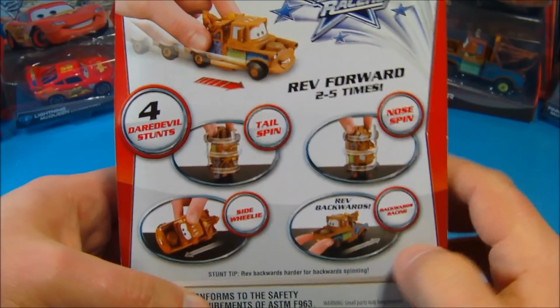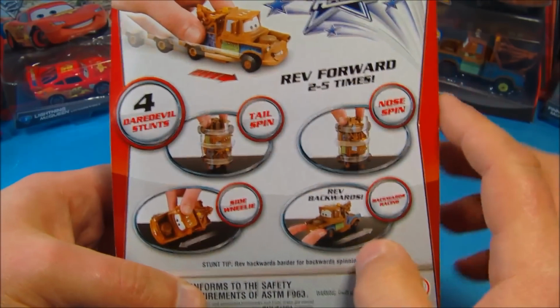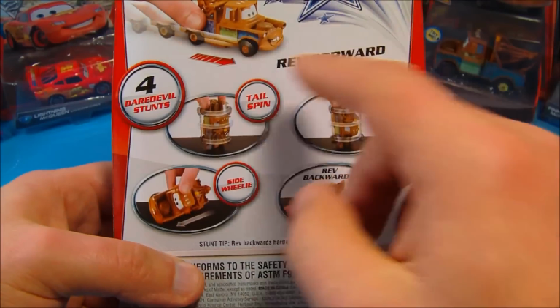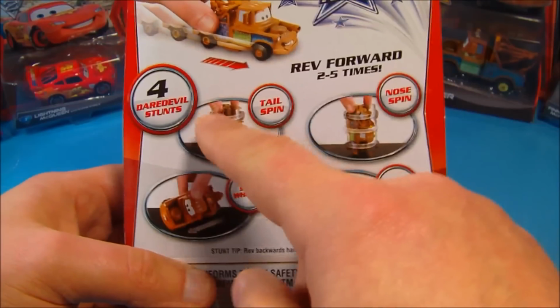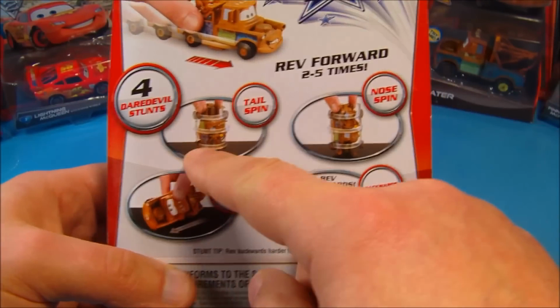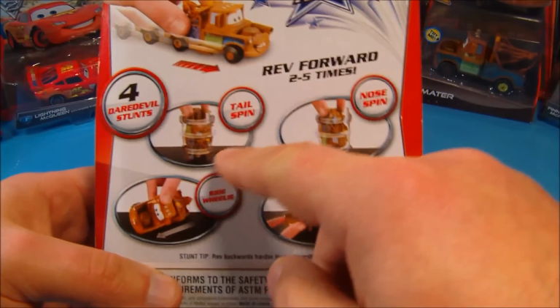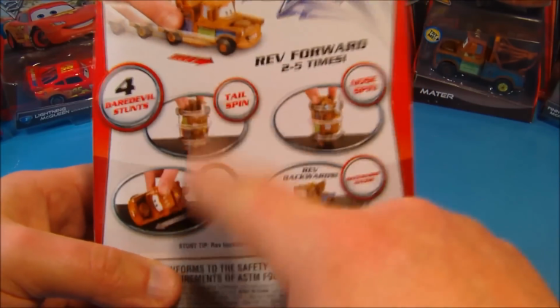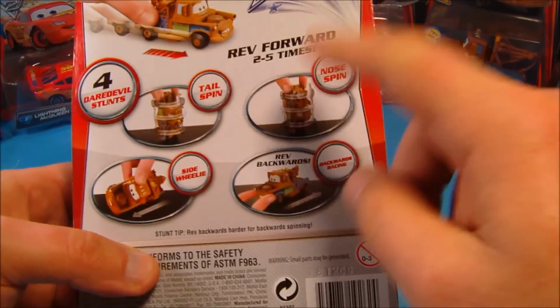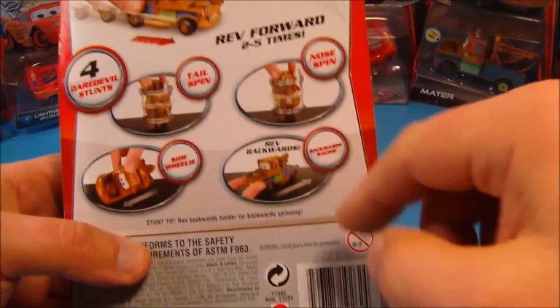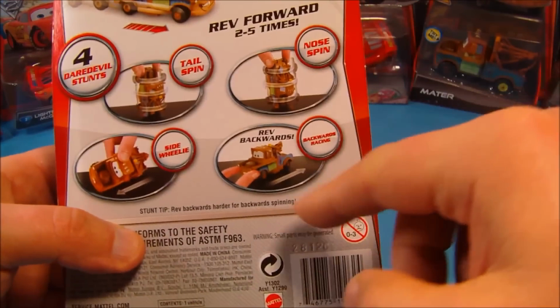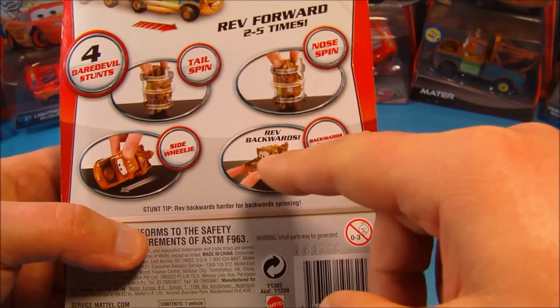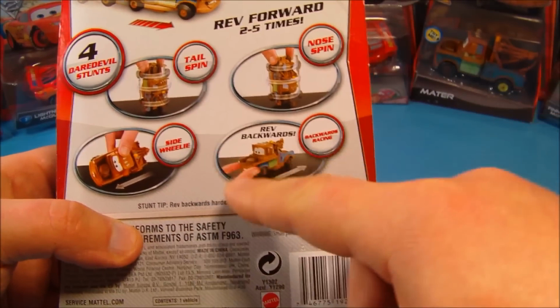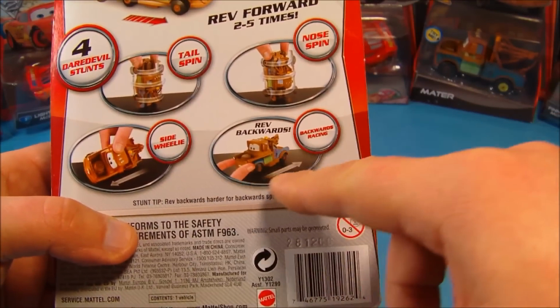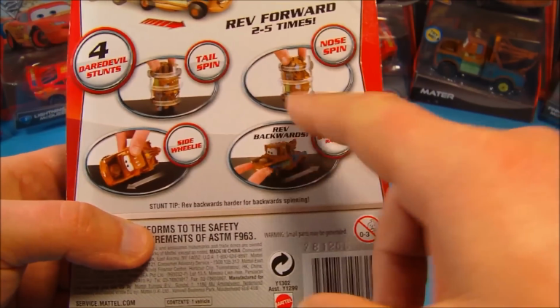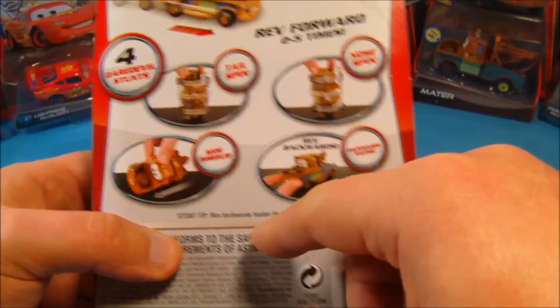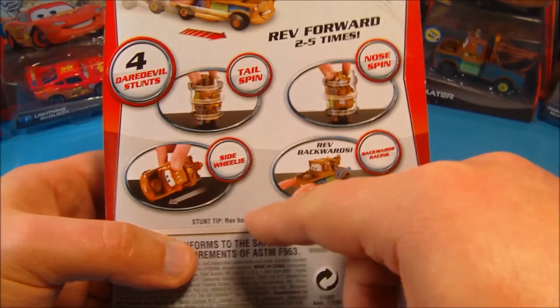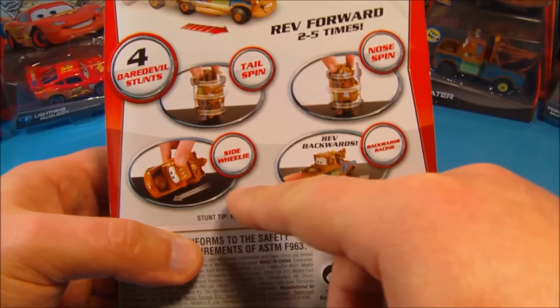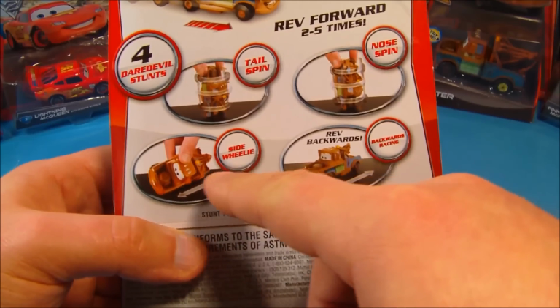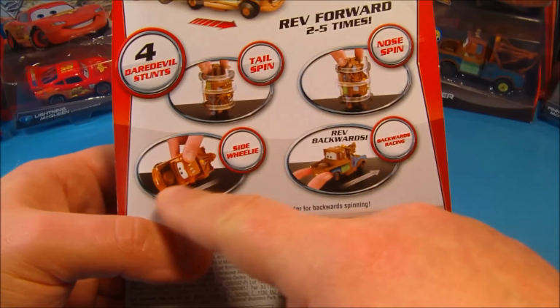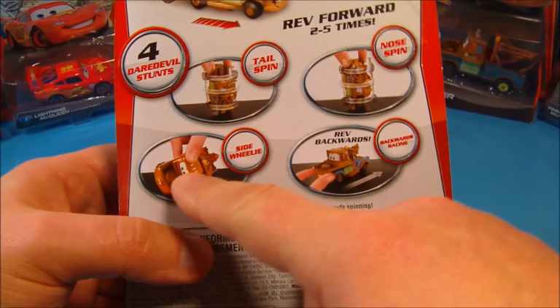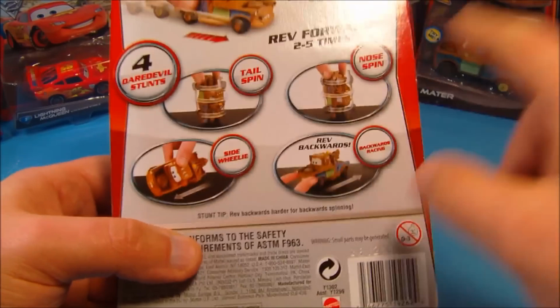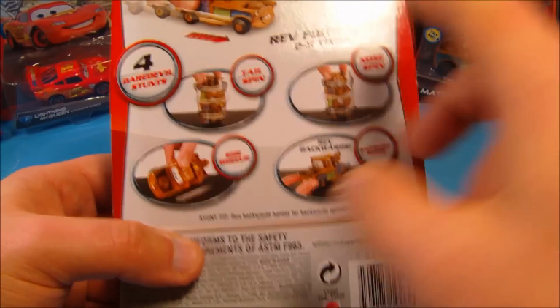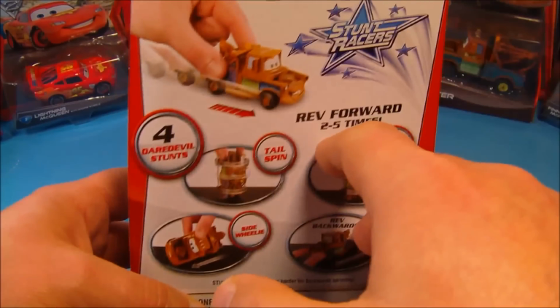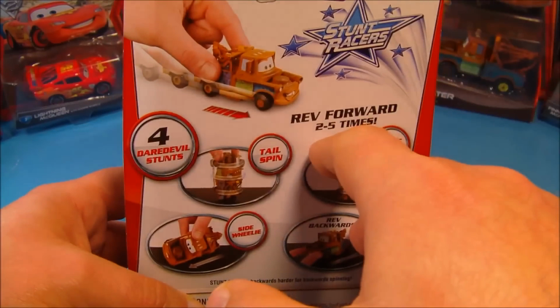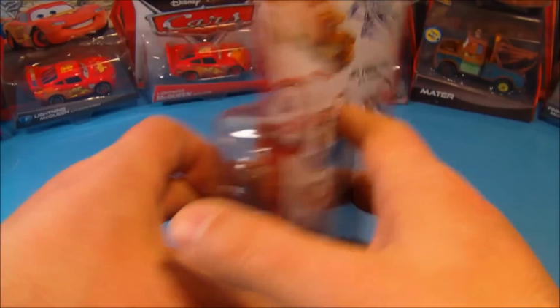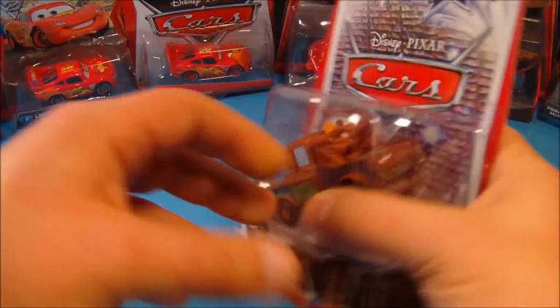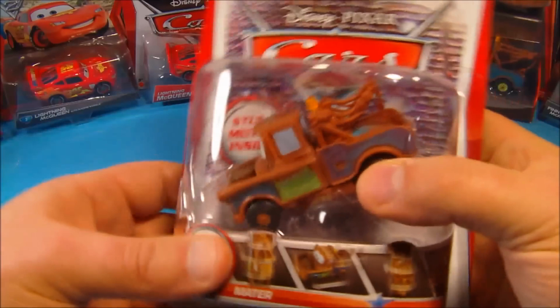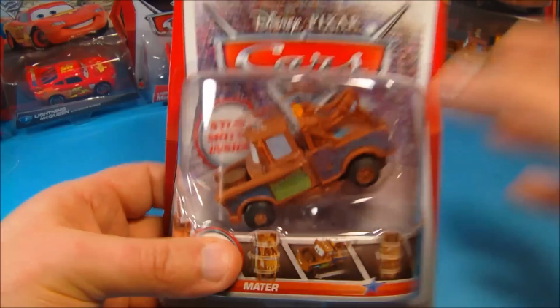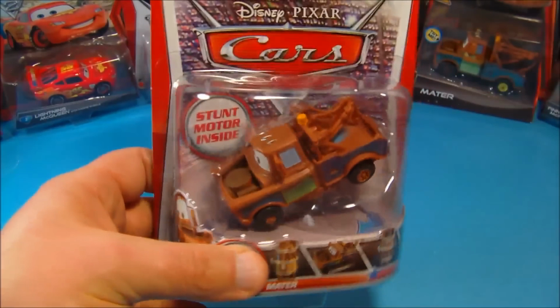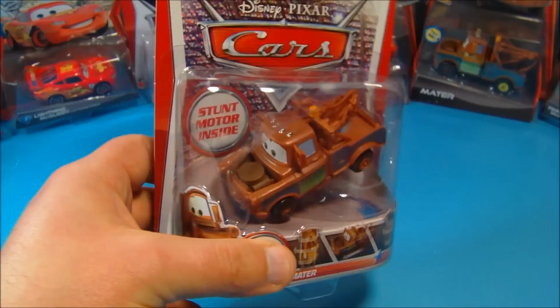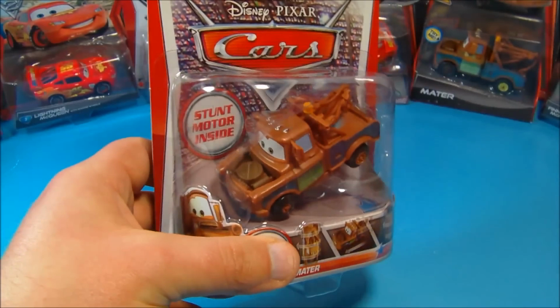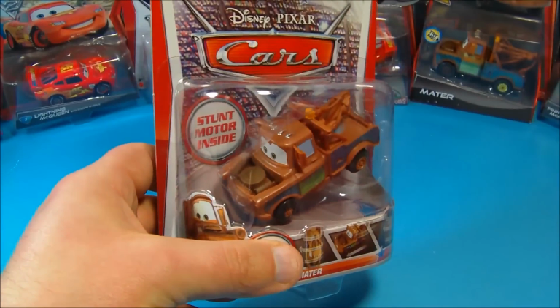Check it out on the back — you've got four daredevil stunts: tailspin, nose spin, reverse backwards racing, and side wheelies. This thing is just gonna be so much fun to play with, so let's go ahead and do that.